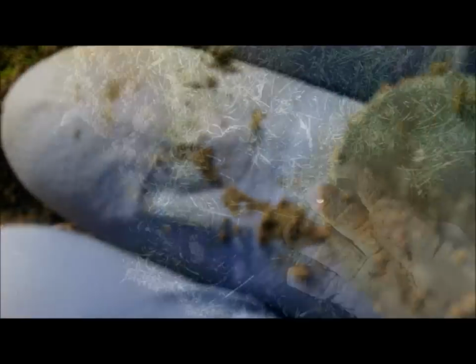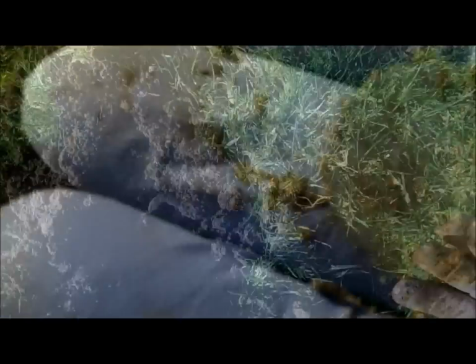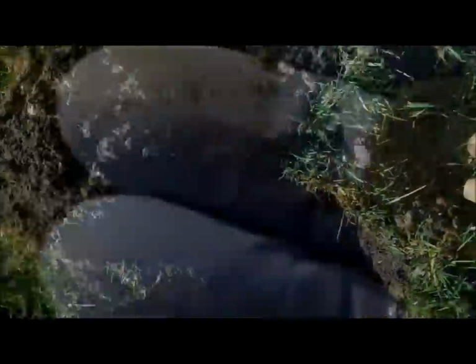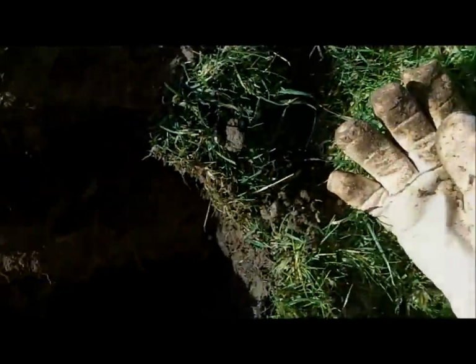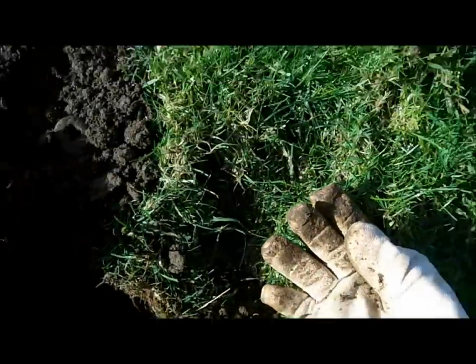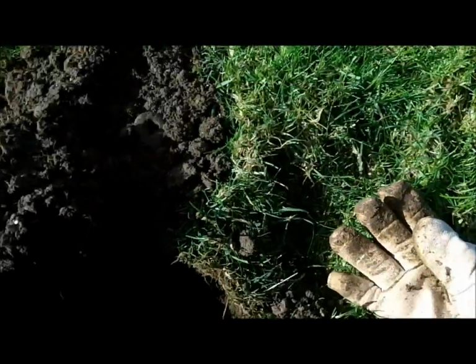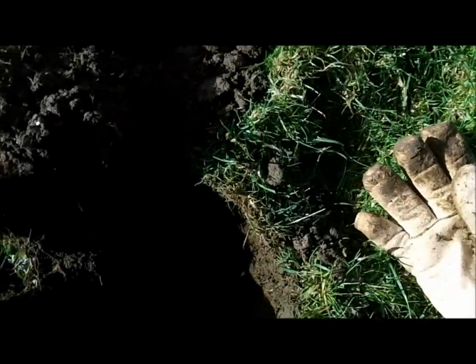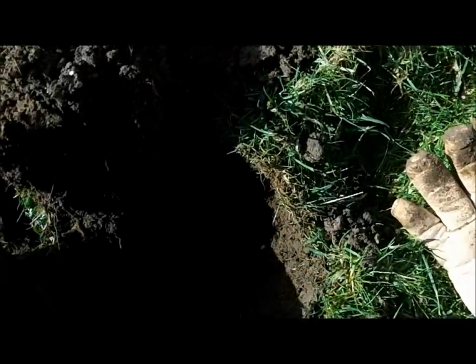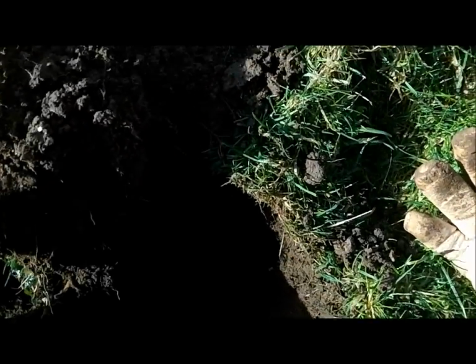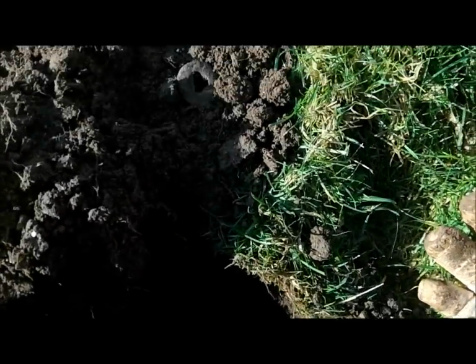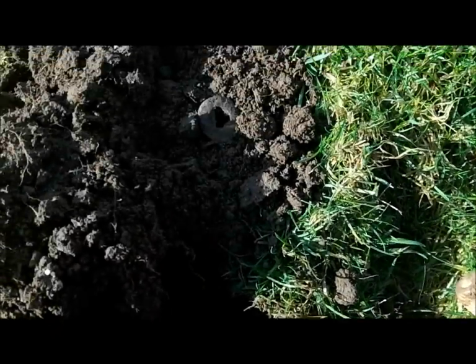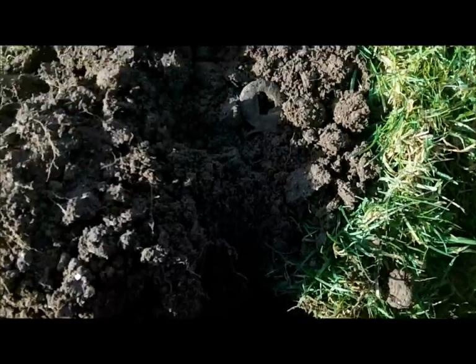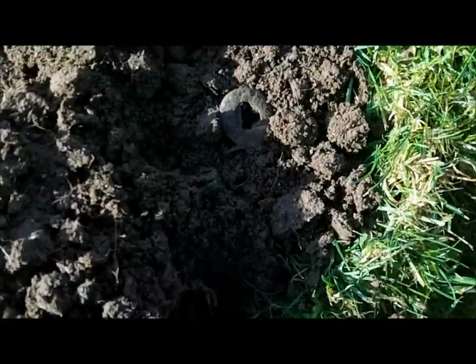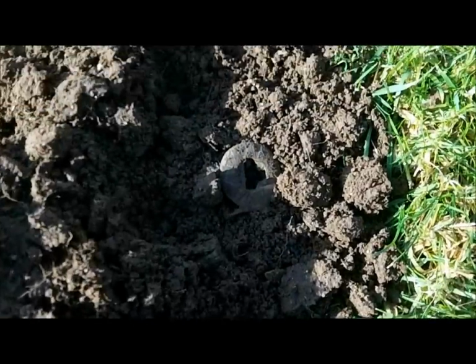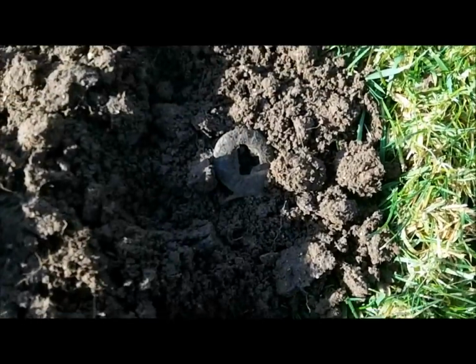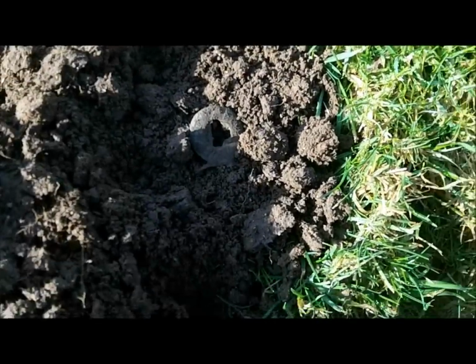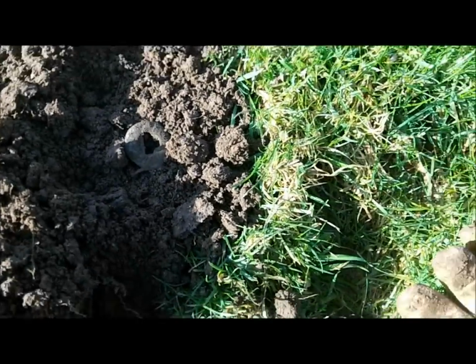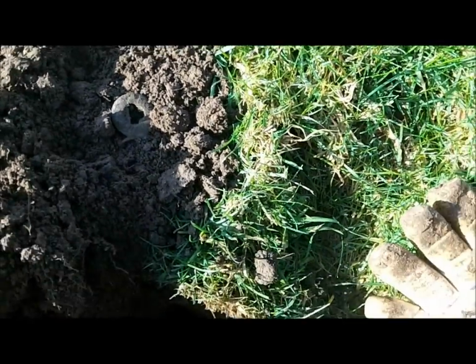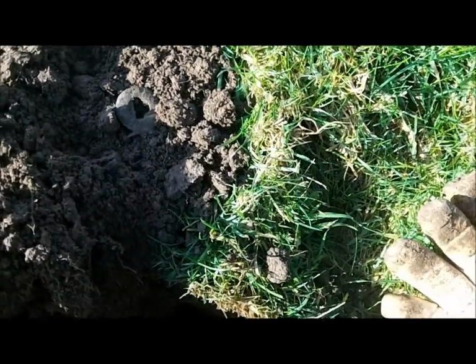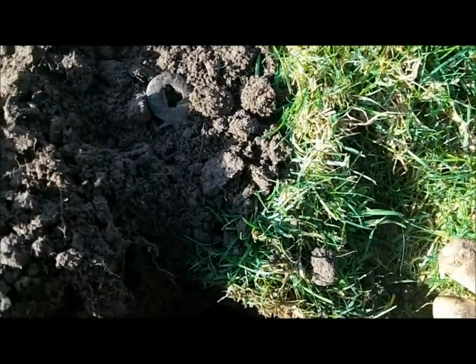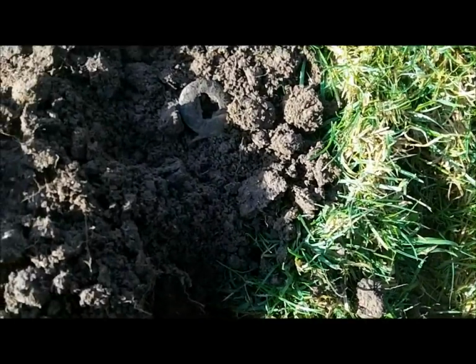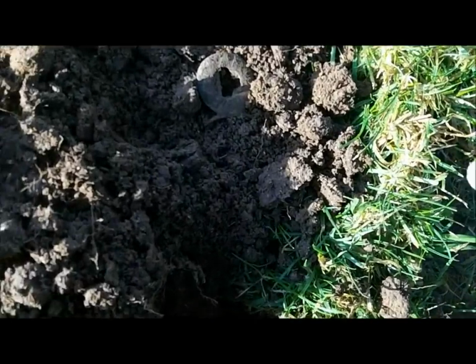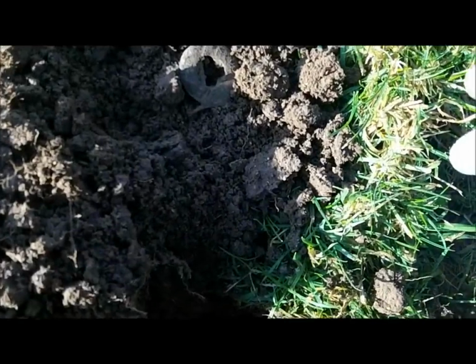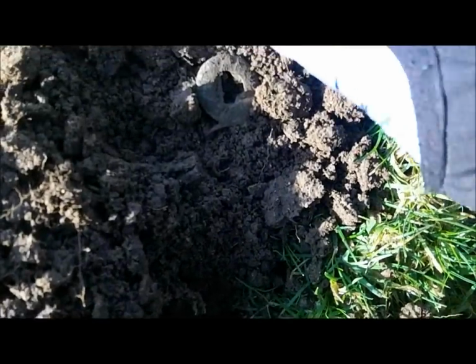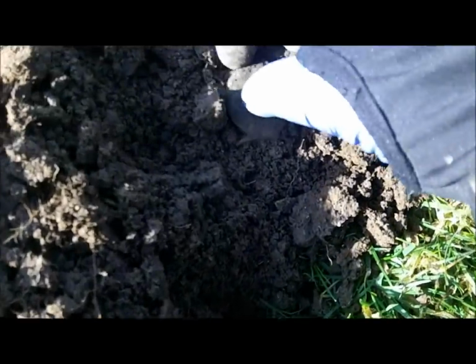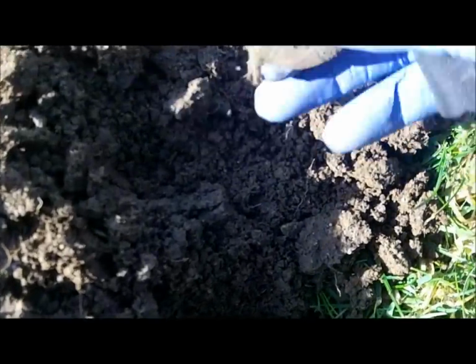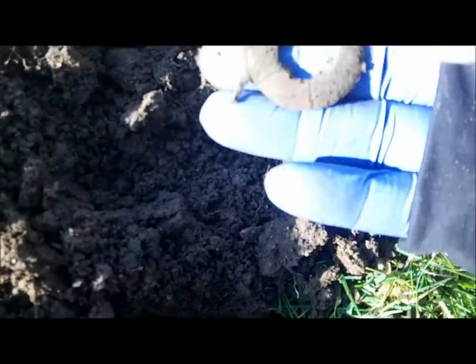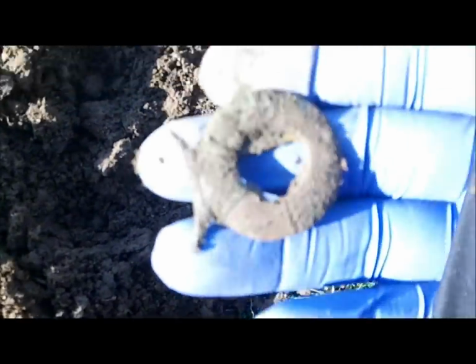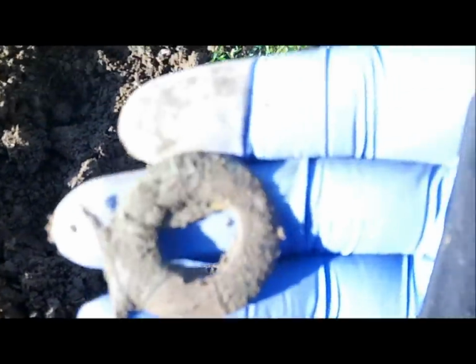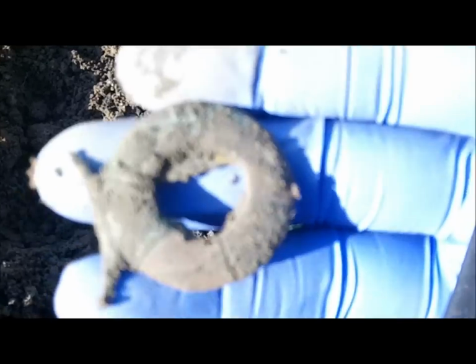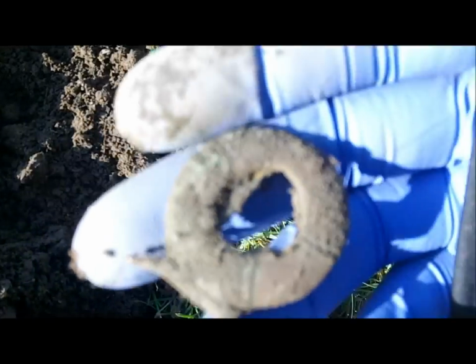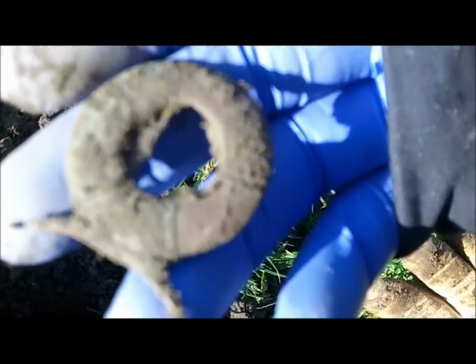A few little finds of lead and a tiny little button, but I didn't film them. I've had a chat with the farmer's son, and I just found this. What an interesting little item.